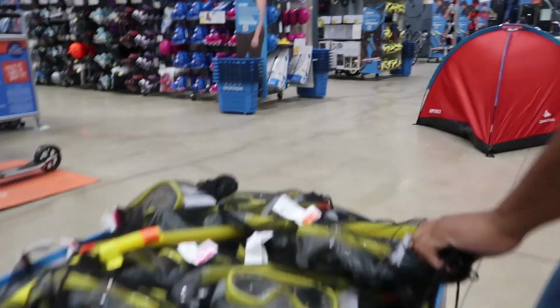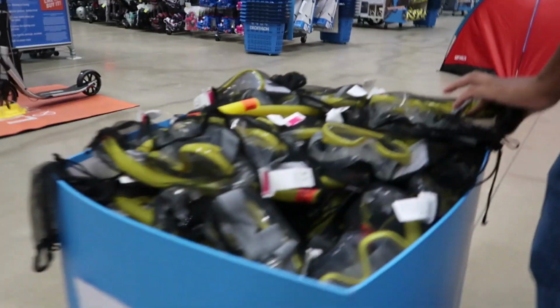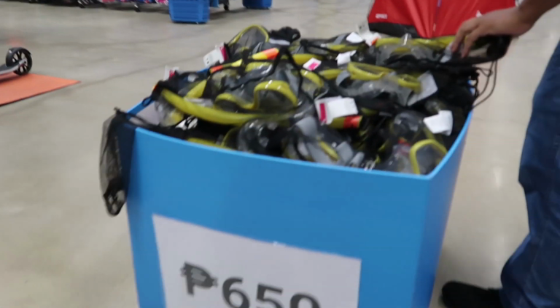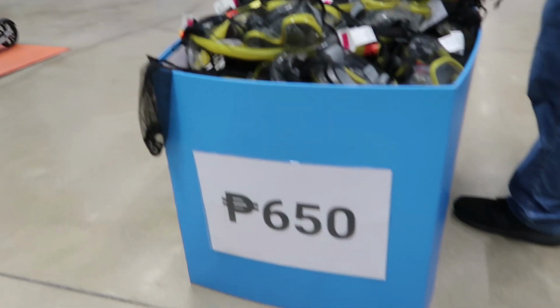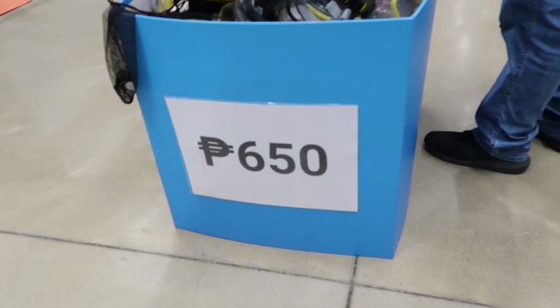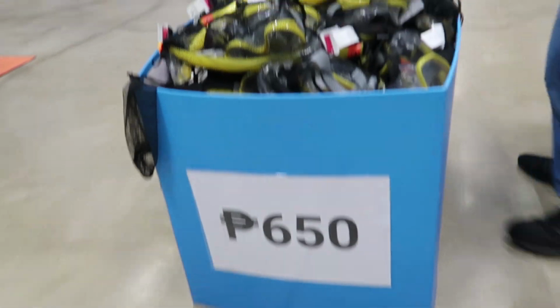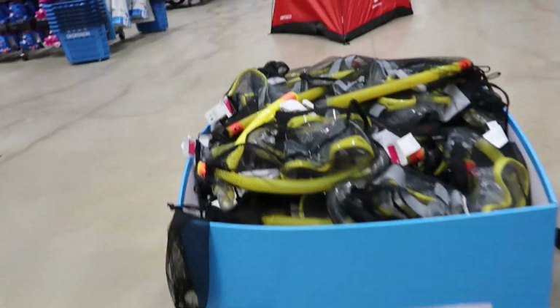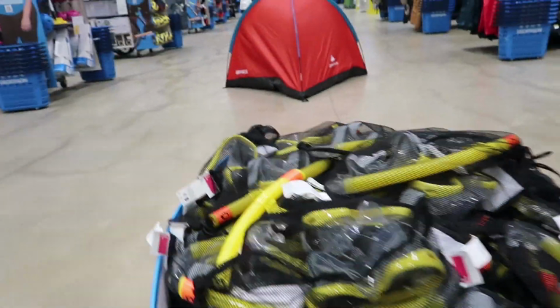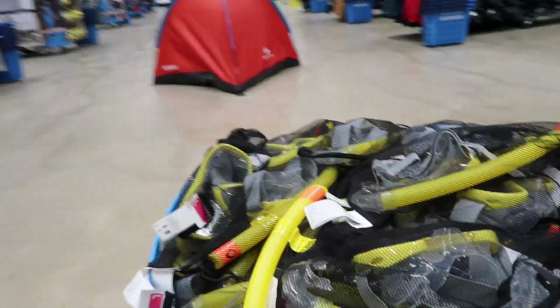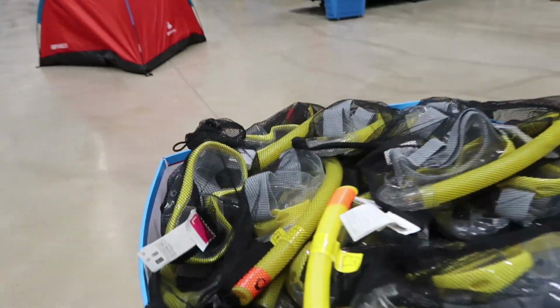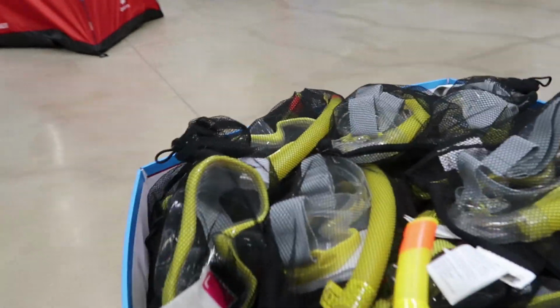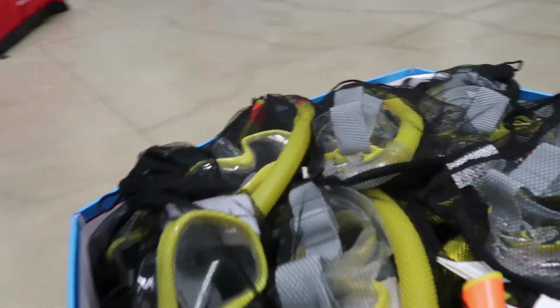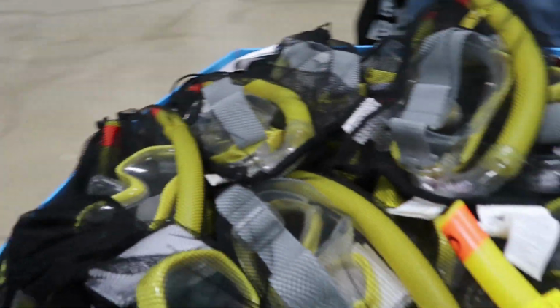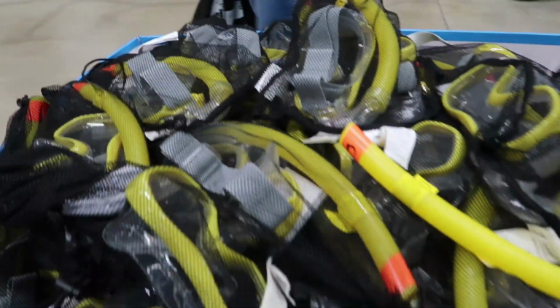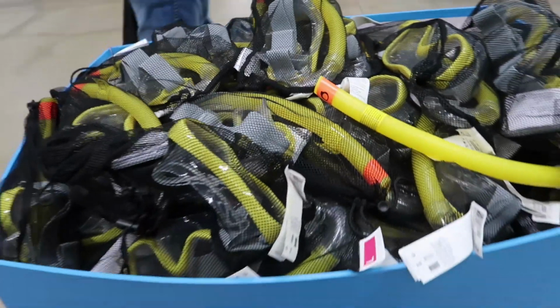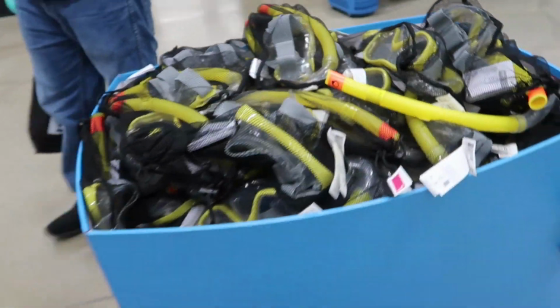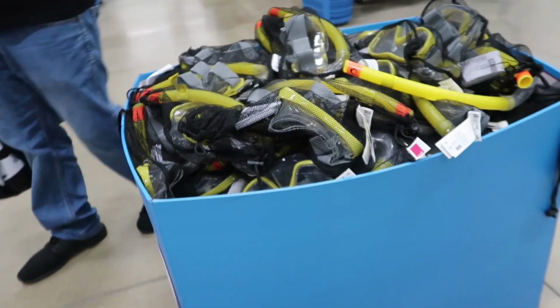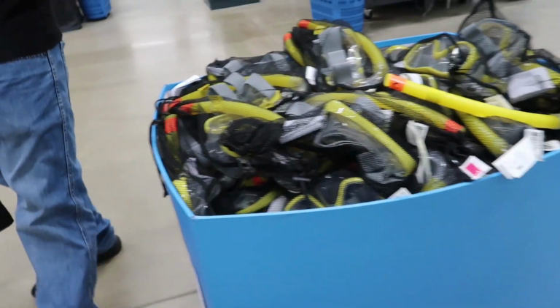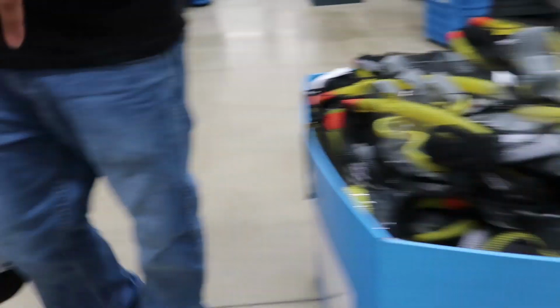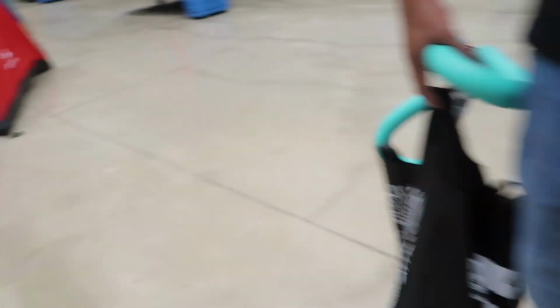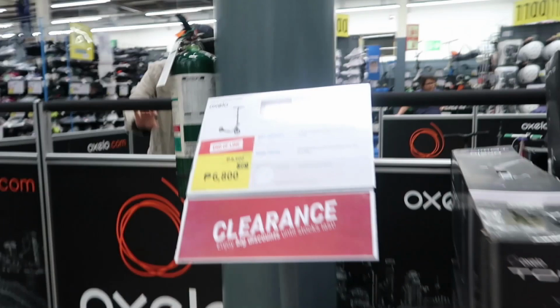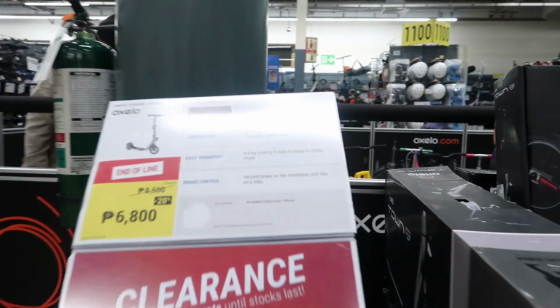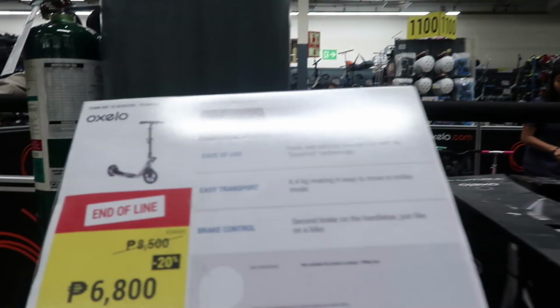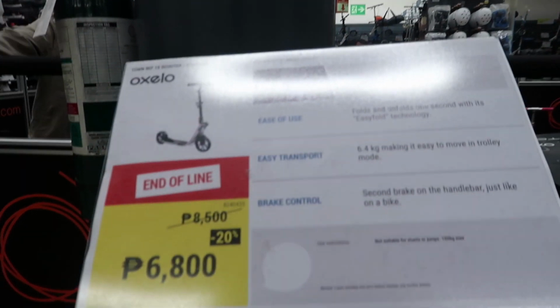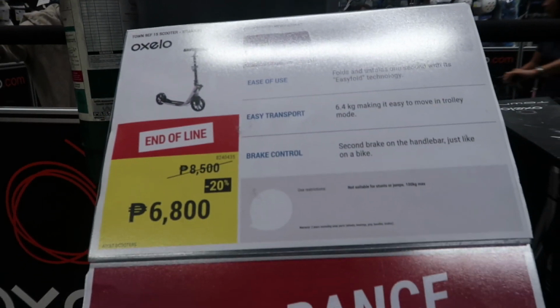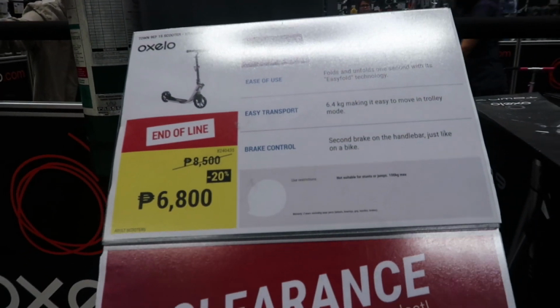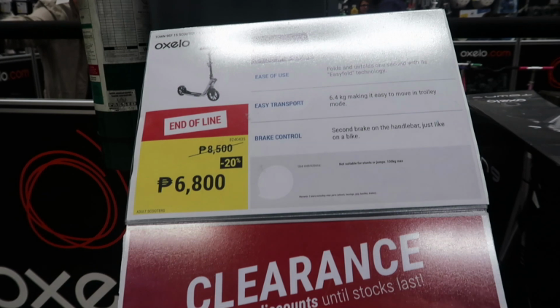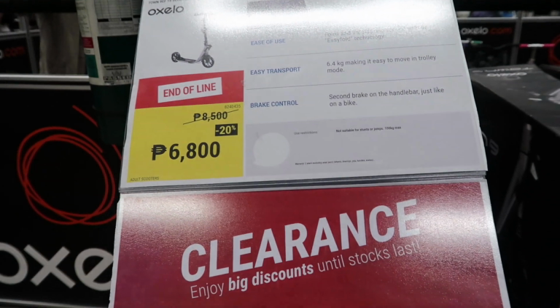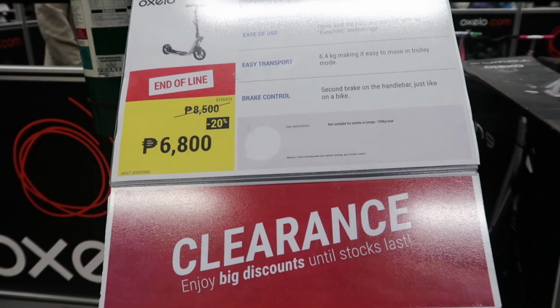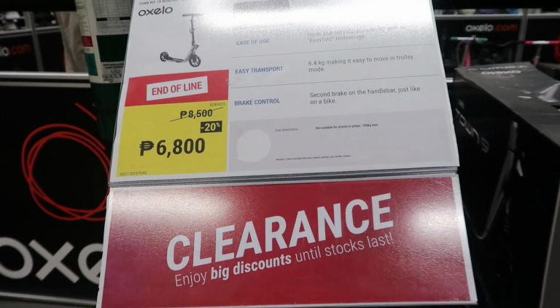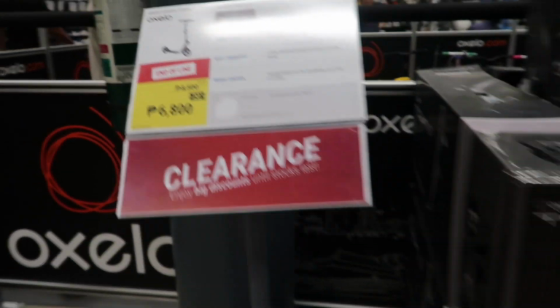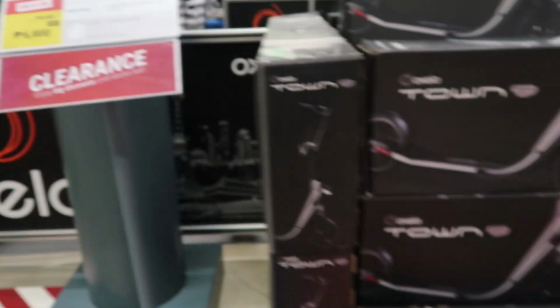All, all — 650! That's not bad, 650. It's better for you to have that if you do island hopping. 6,800. End of the line for this one.